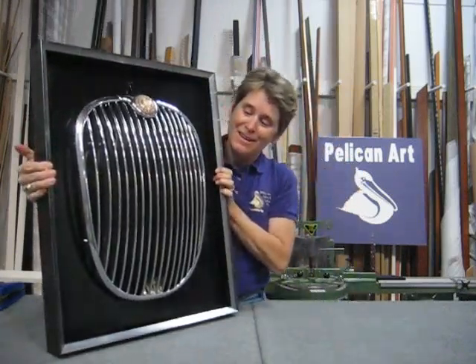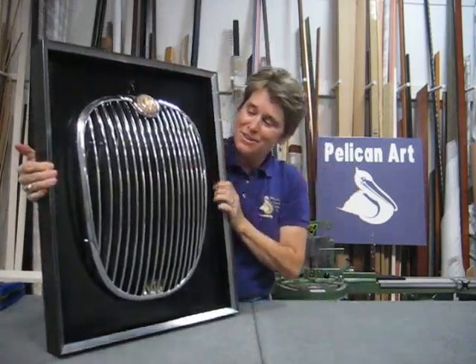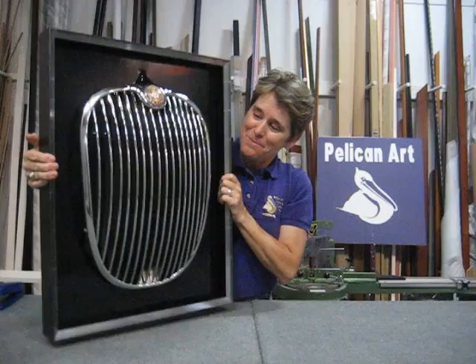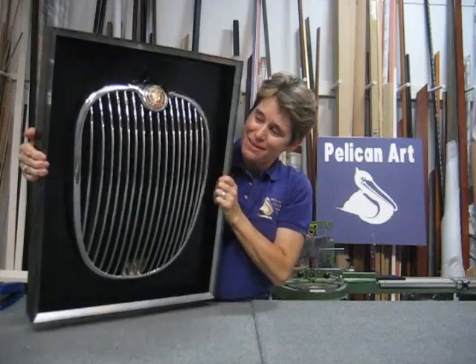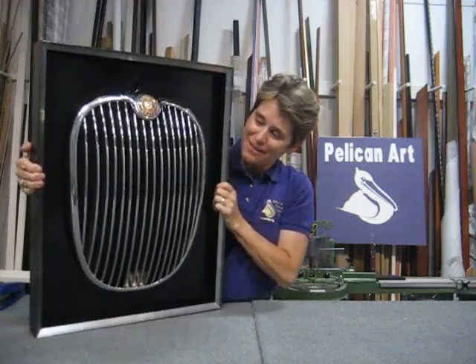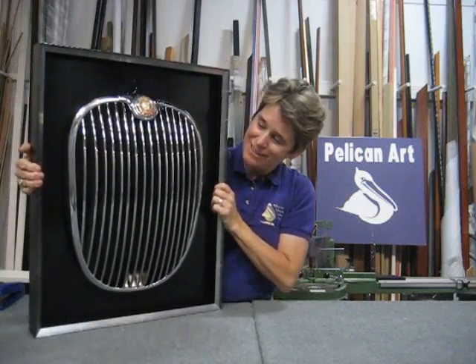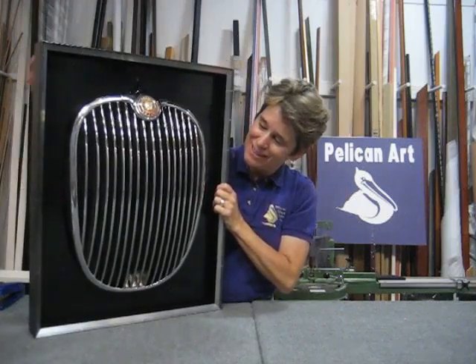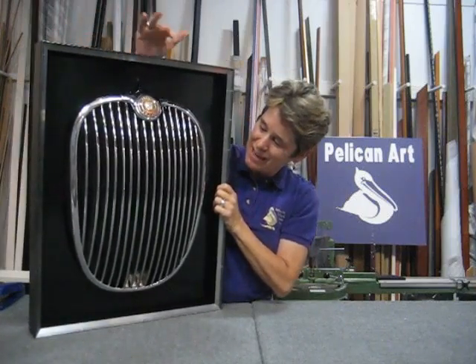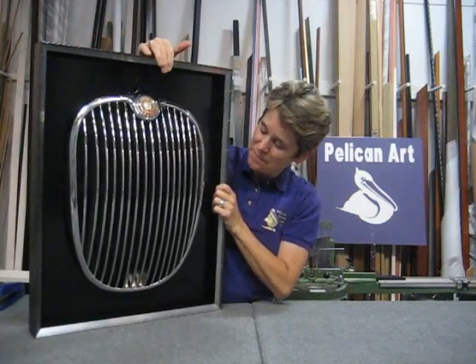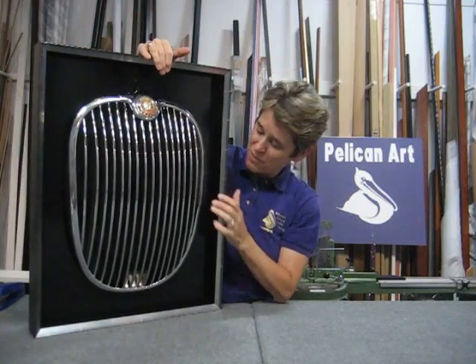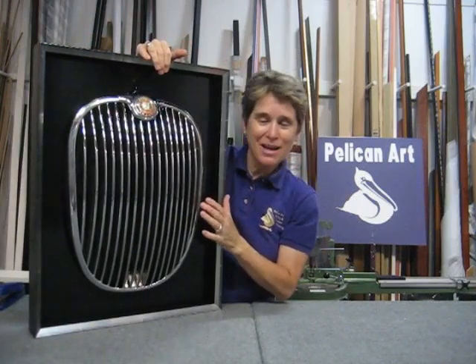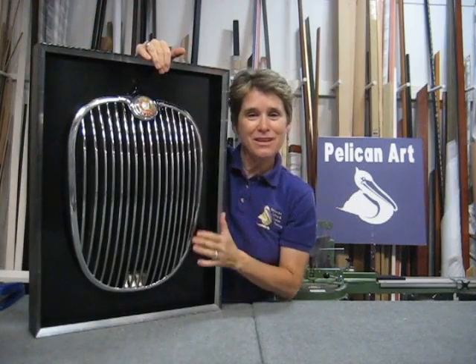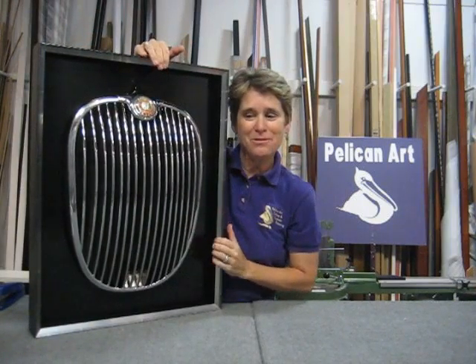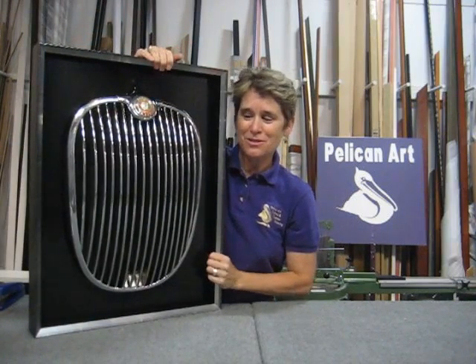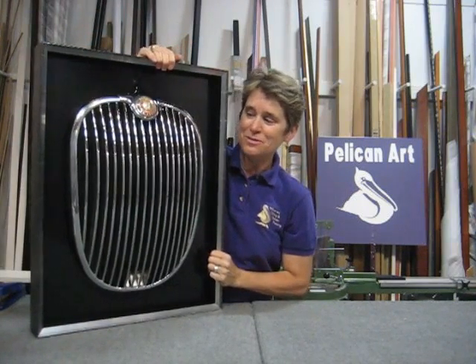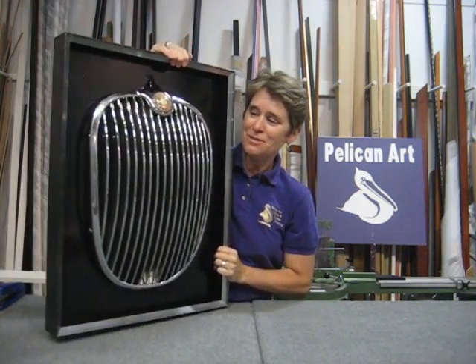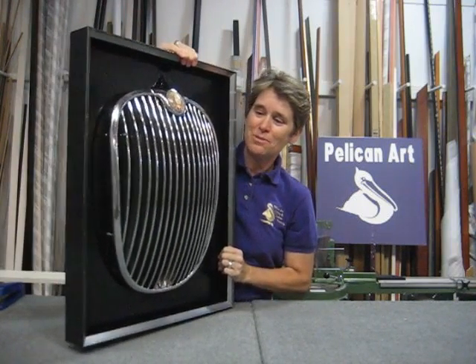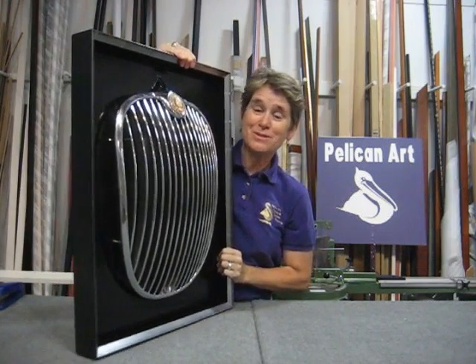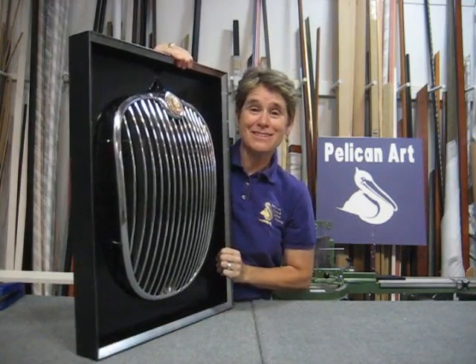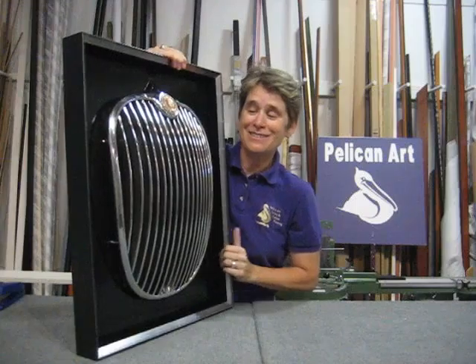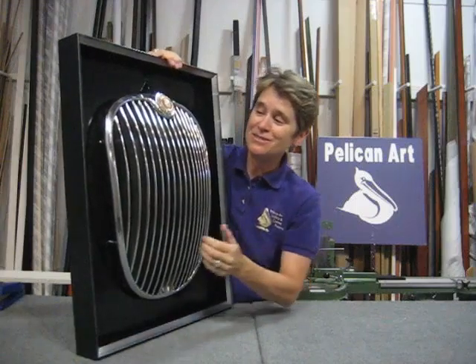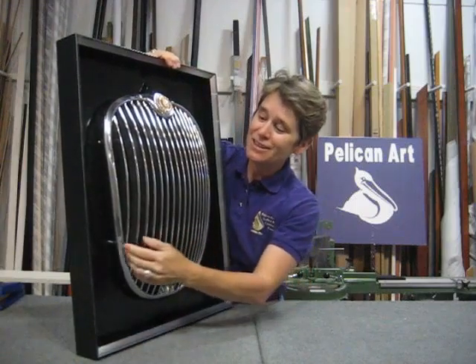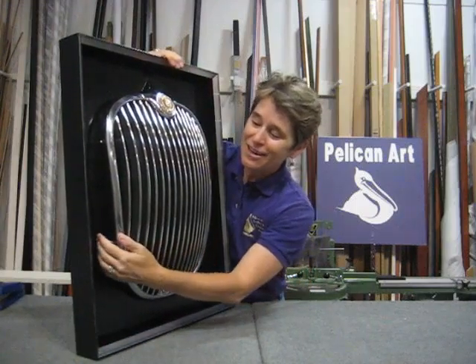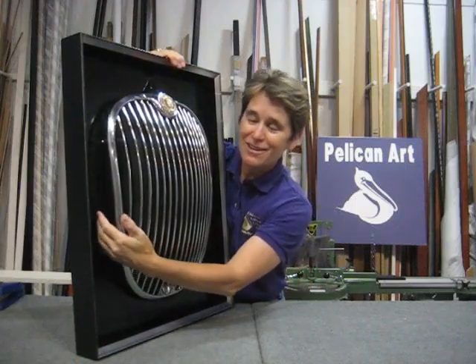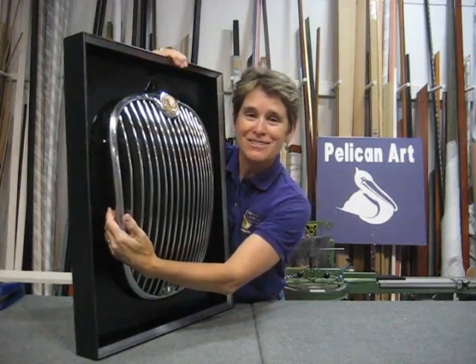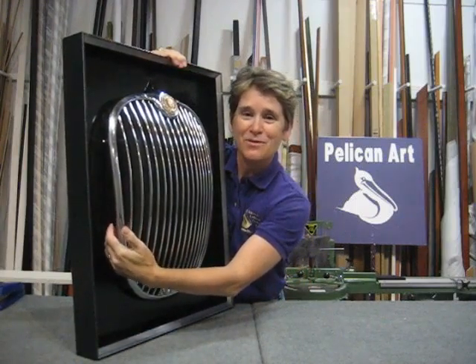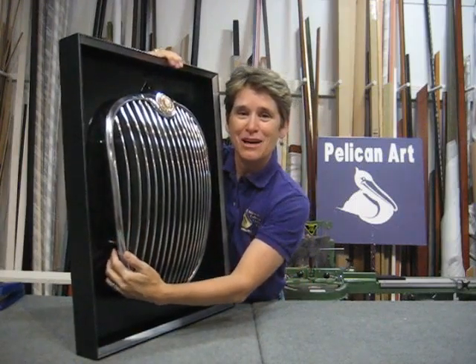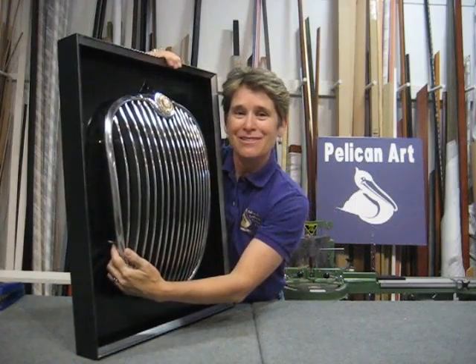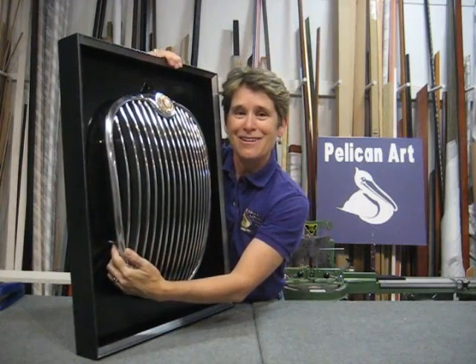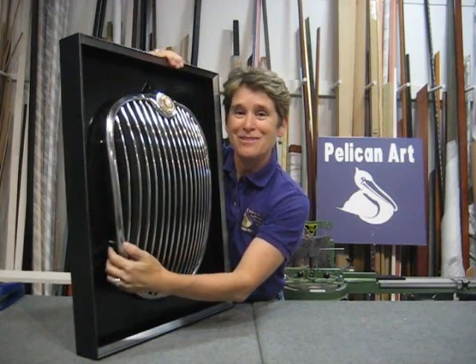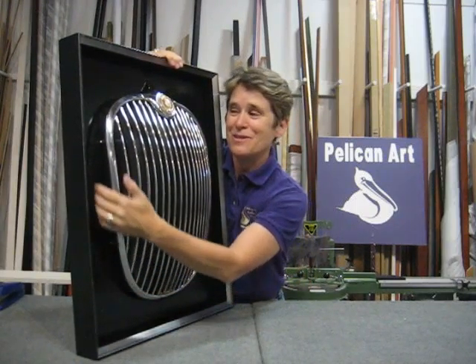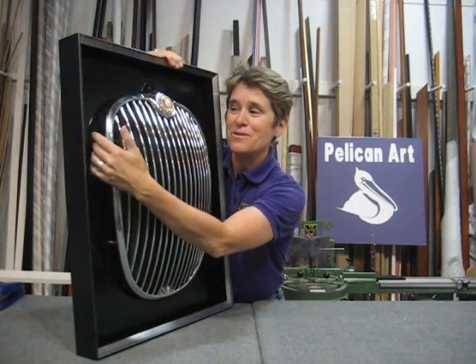A couple things about this — we were actually able to use the bolts that they had used on the car itself to mount it on the car, which is very cool.